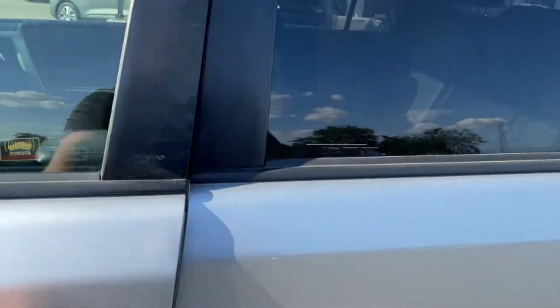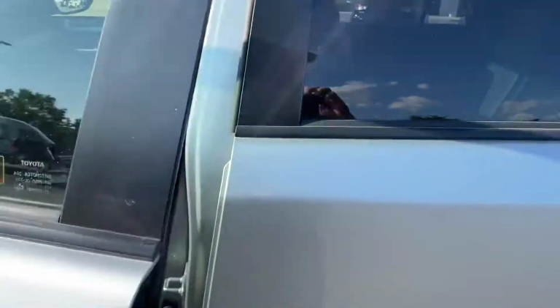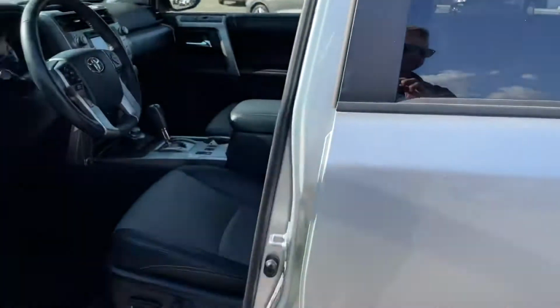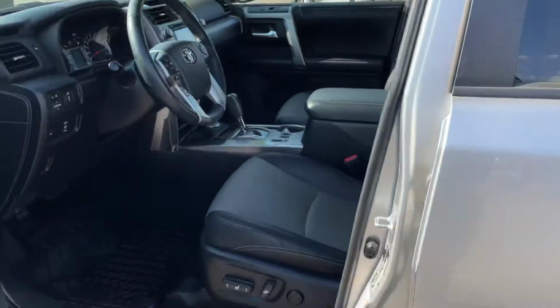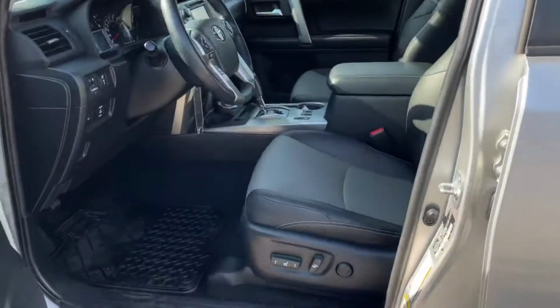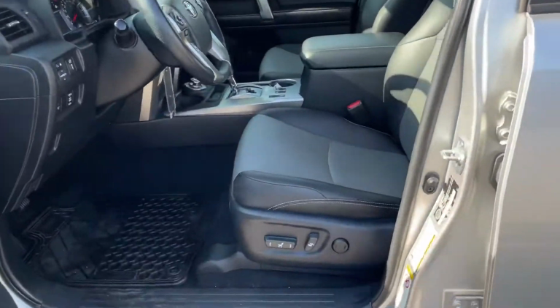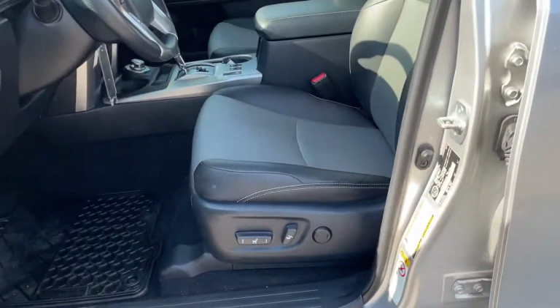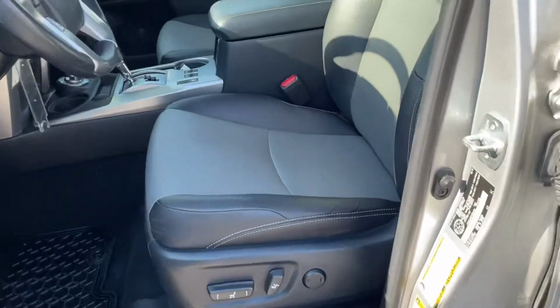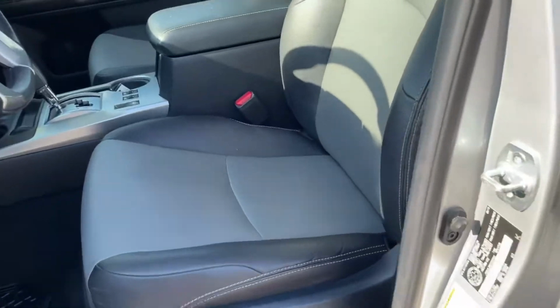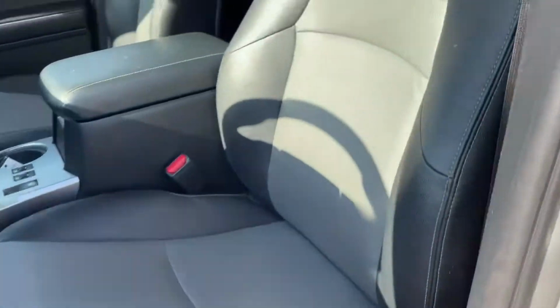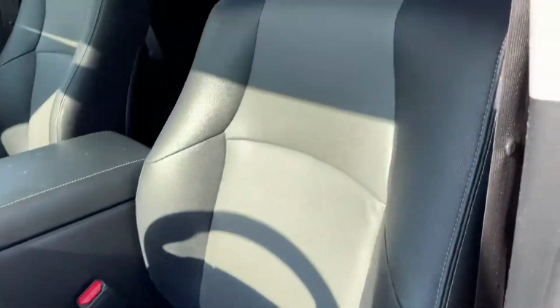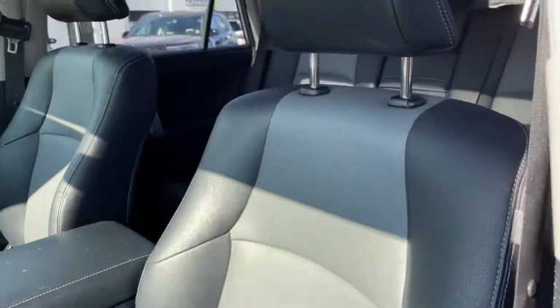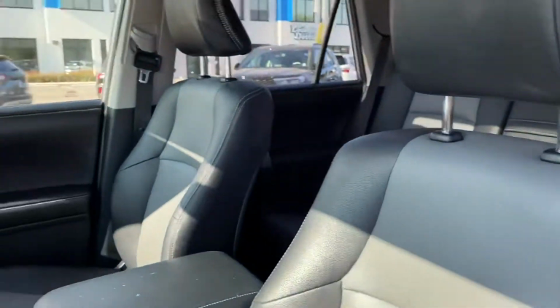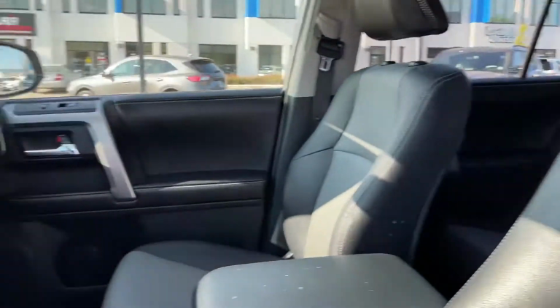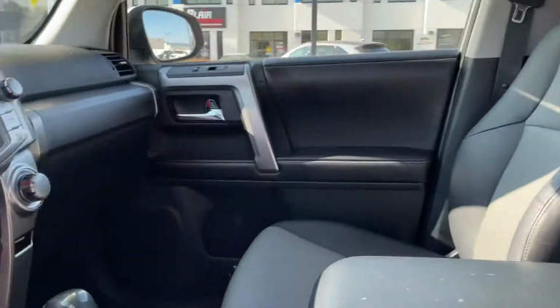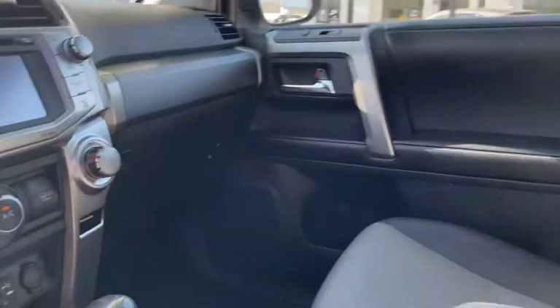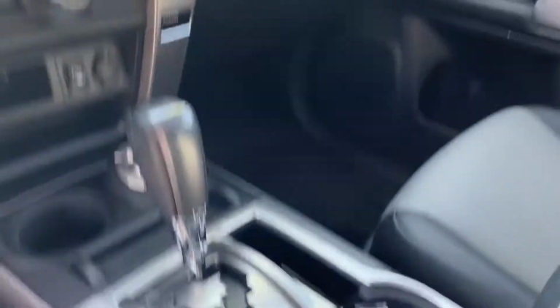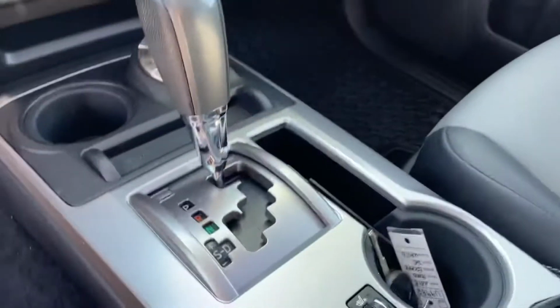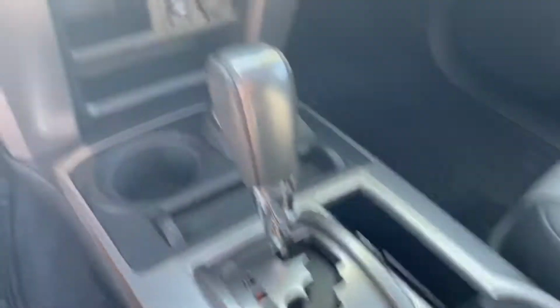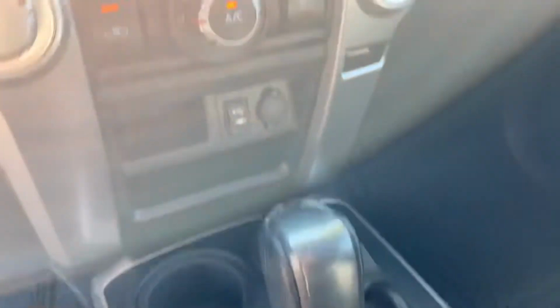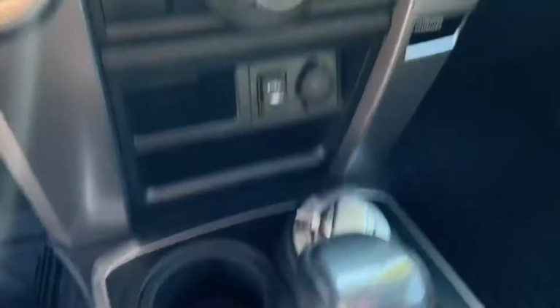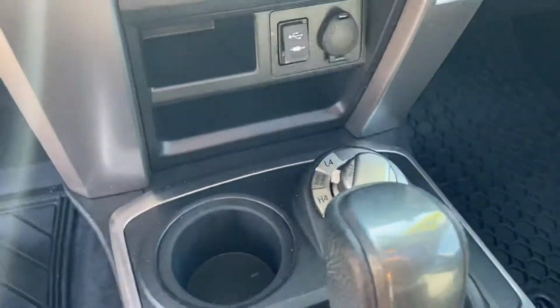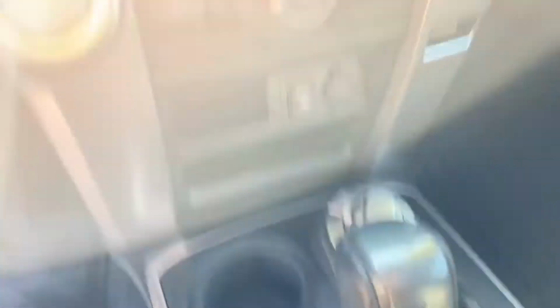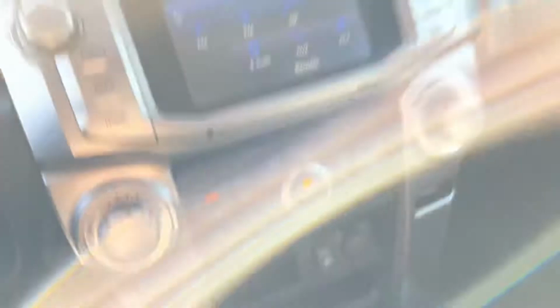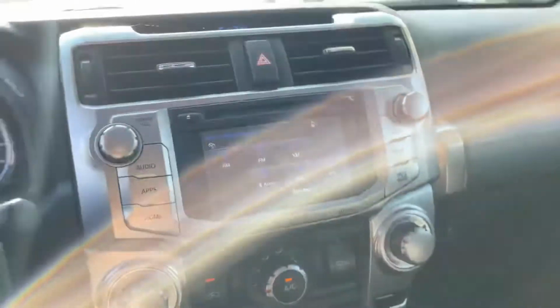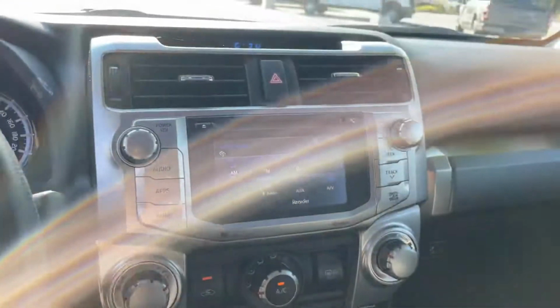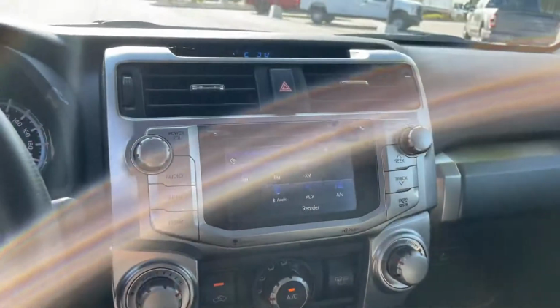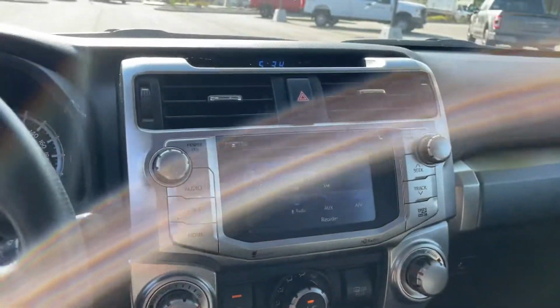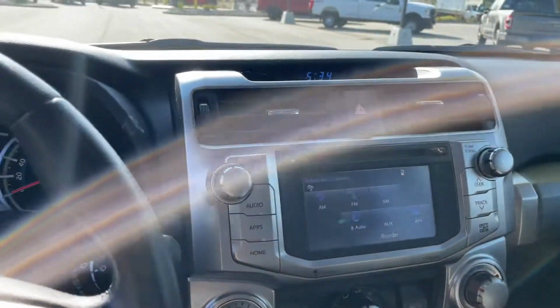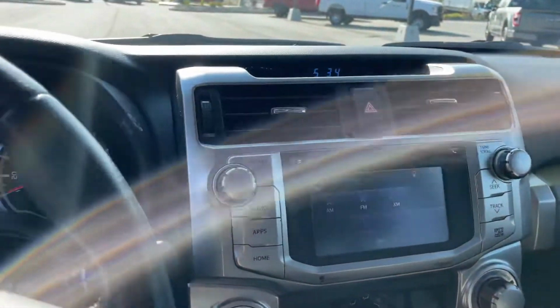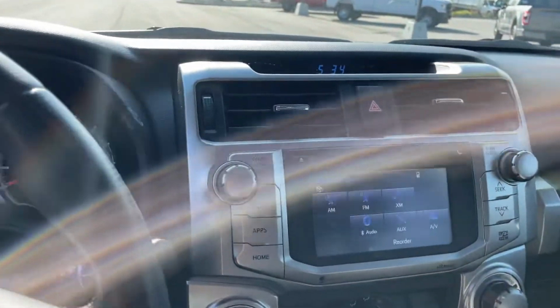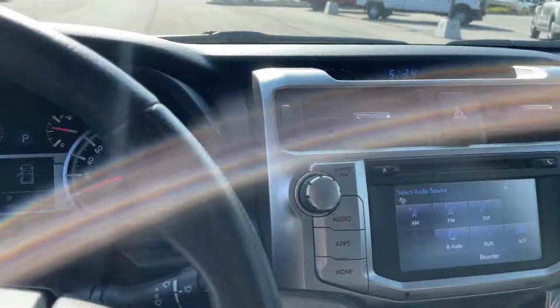Very clean inside and out. Nice leather wrapped seats, keyed steering wheel, all your four-wheel drive controls, audio there — no navigation.